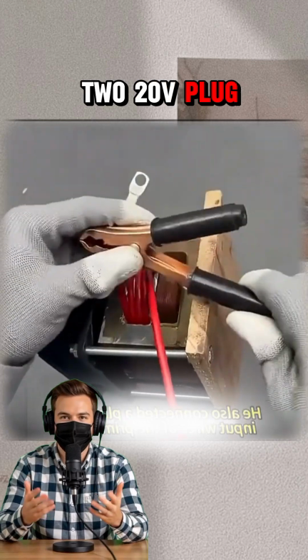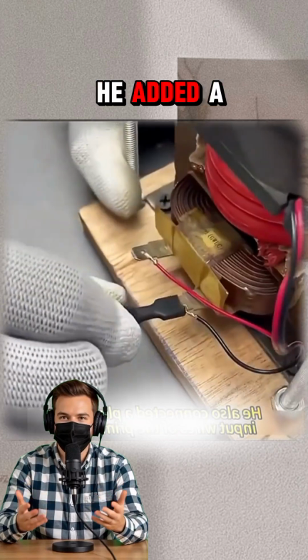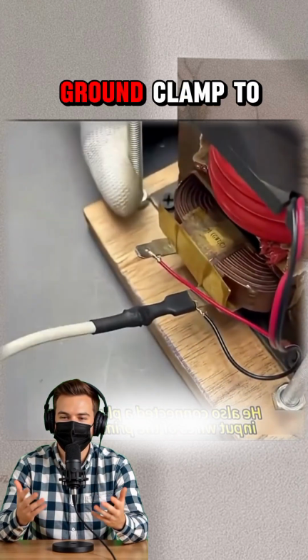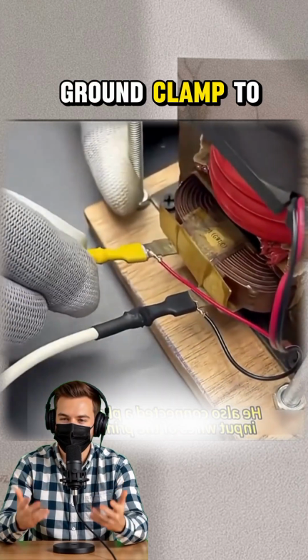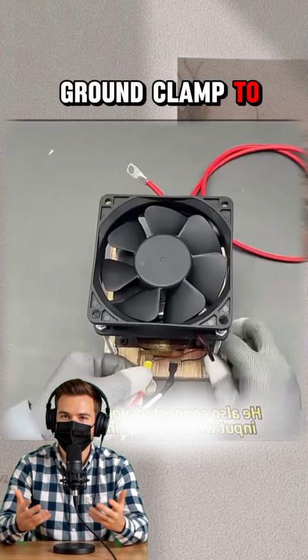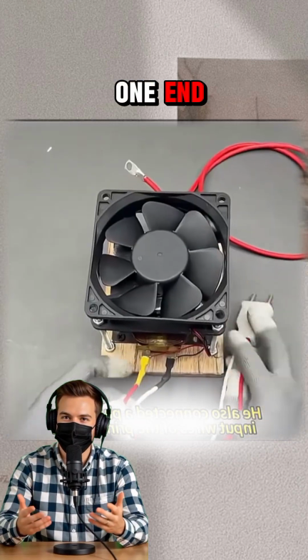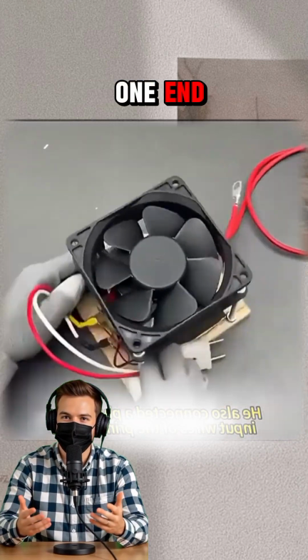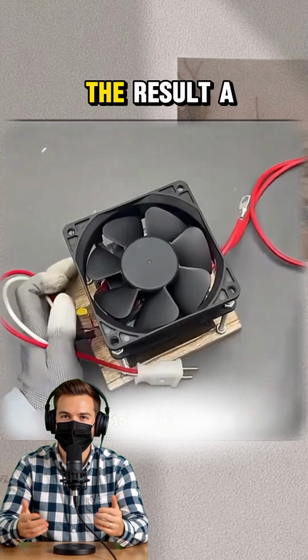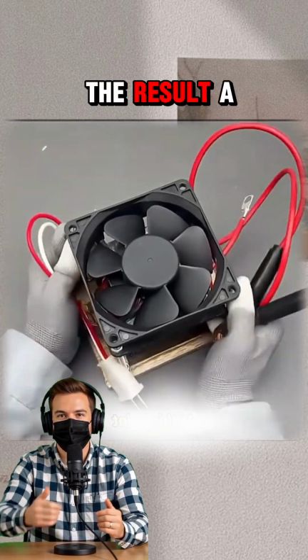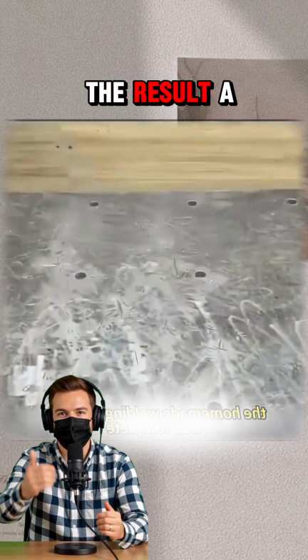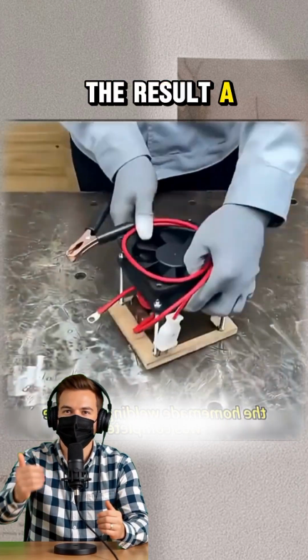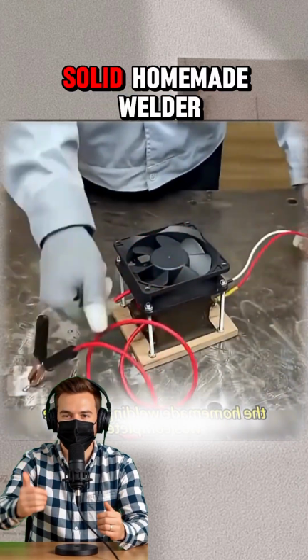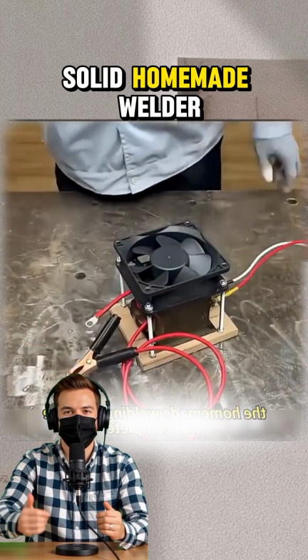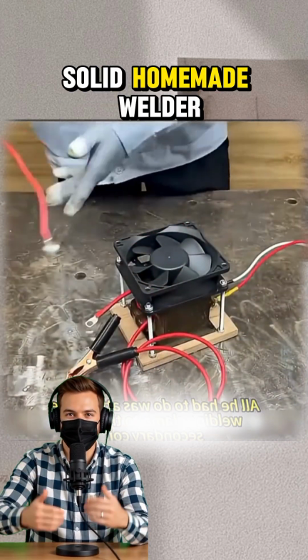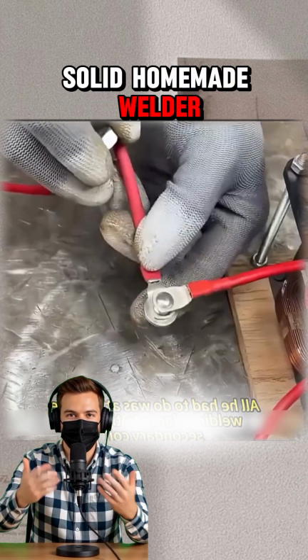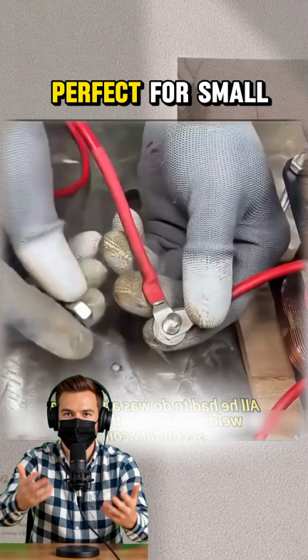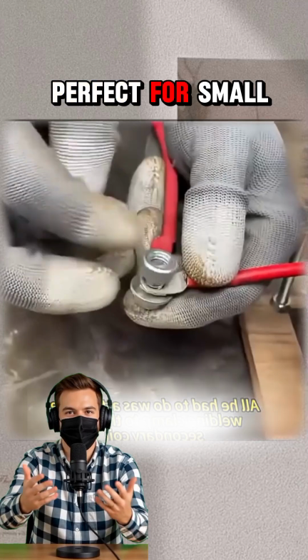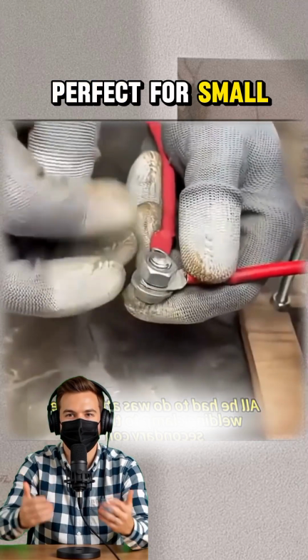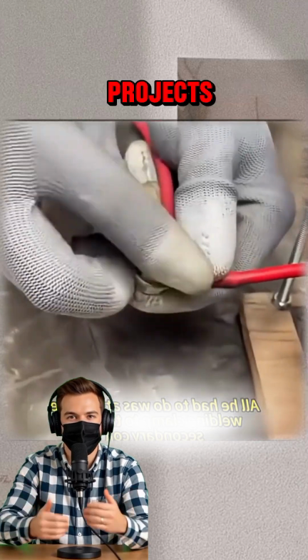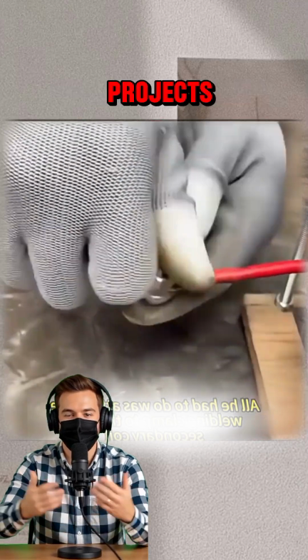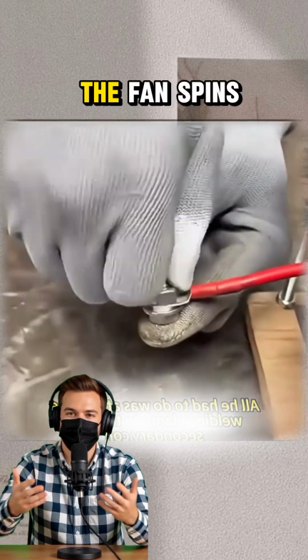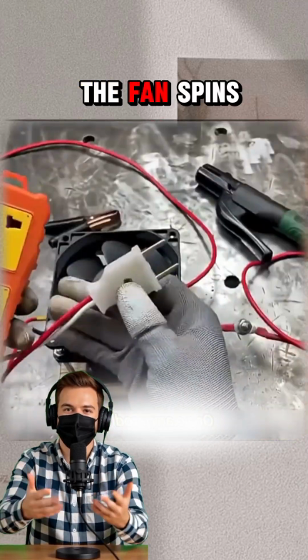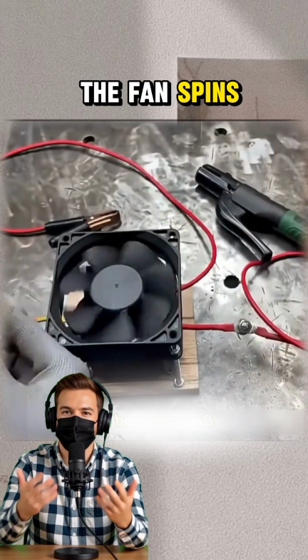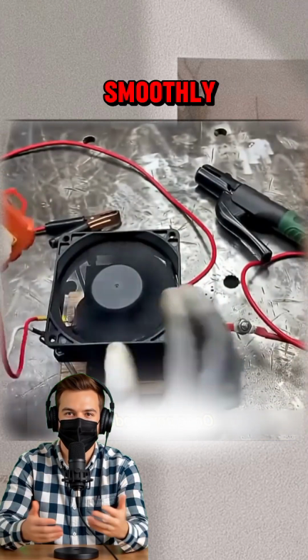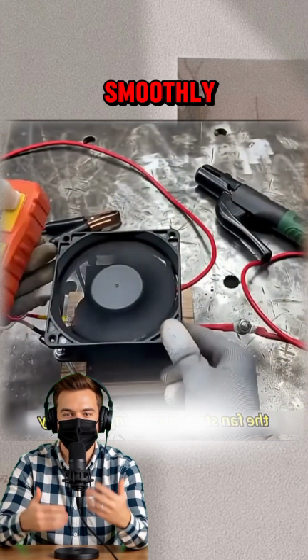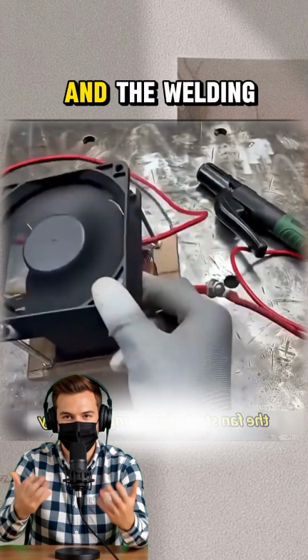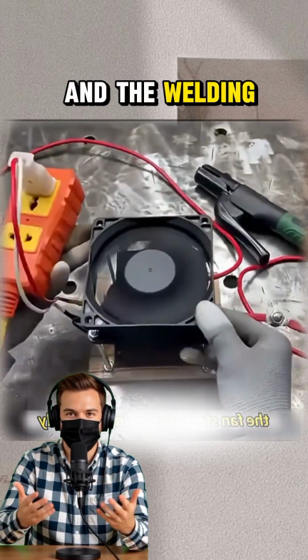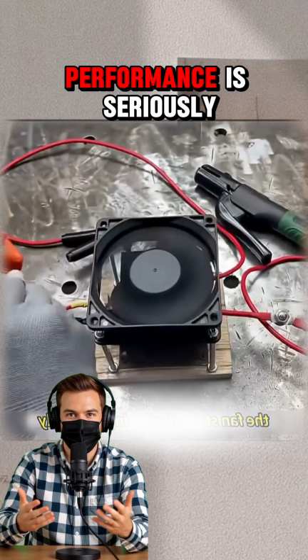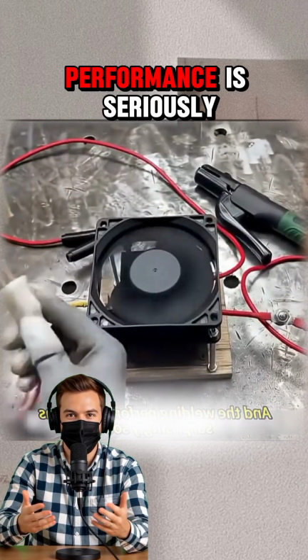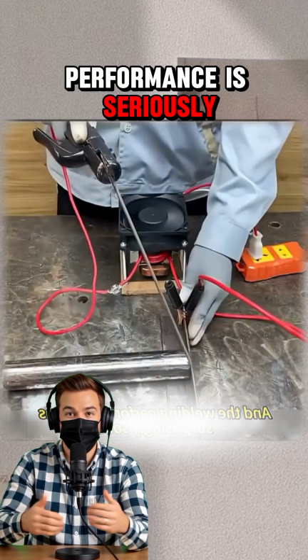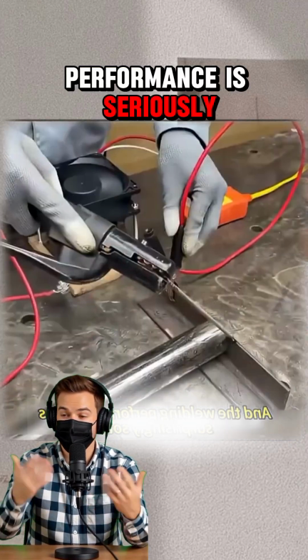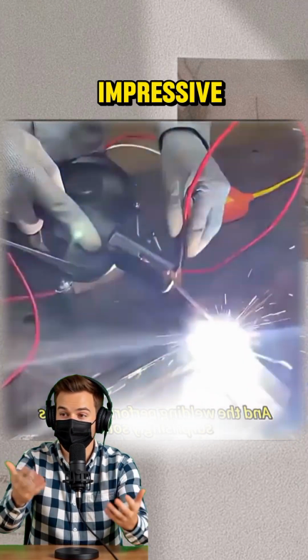He added a ground clamp to one end. The result? A solid, homemade welder perfect for small projects. The fan spins smoothly, and the welding performance is seriously impressive.